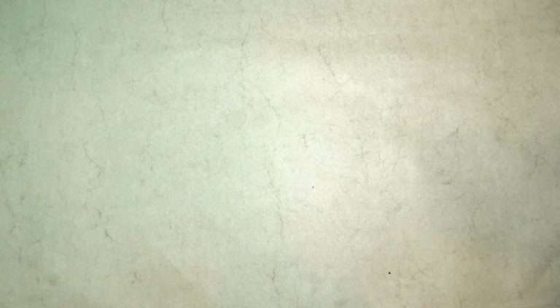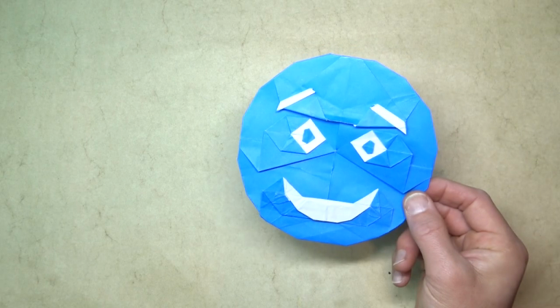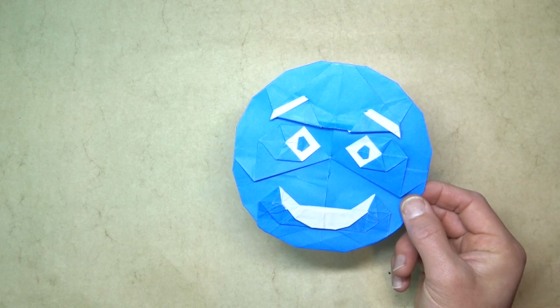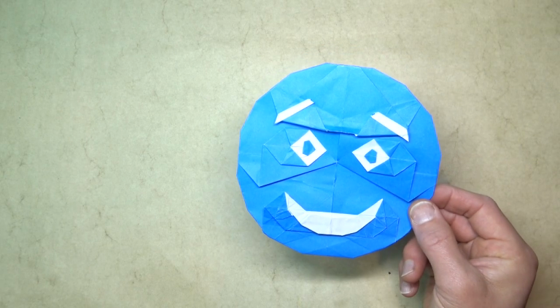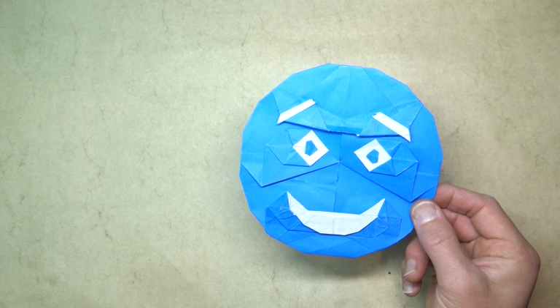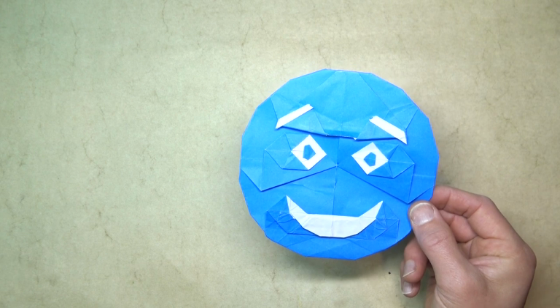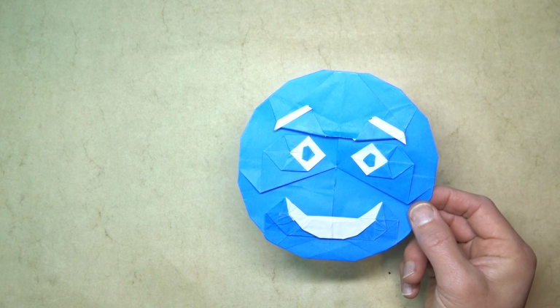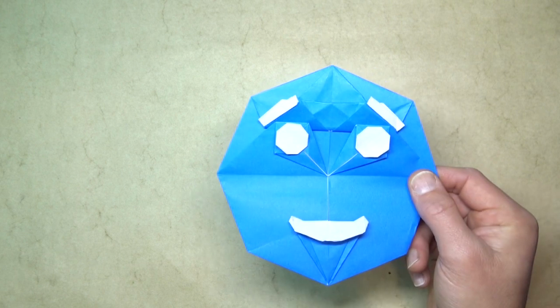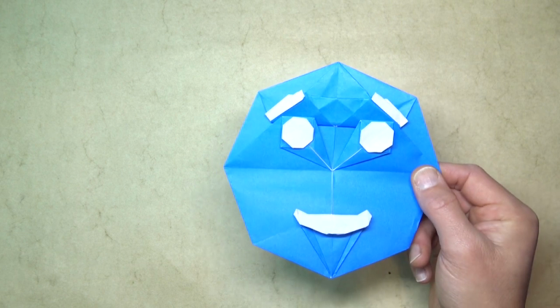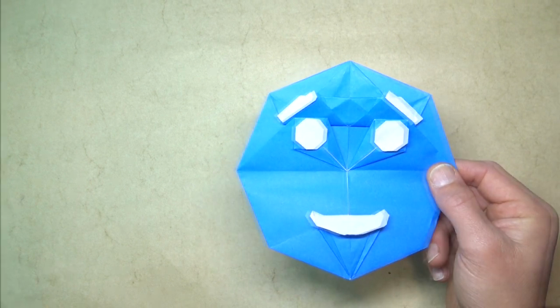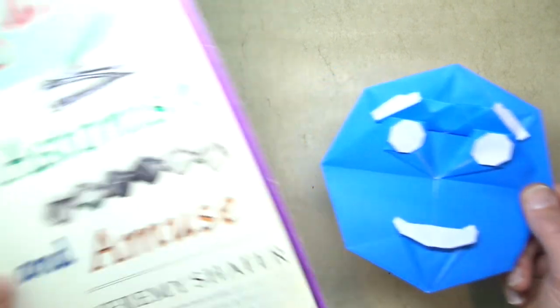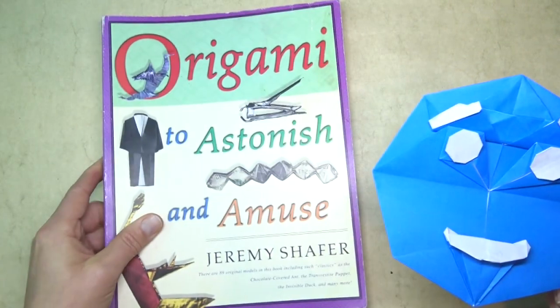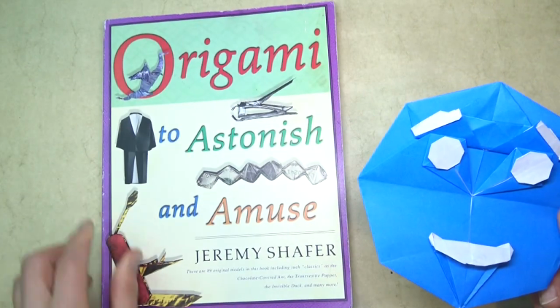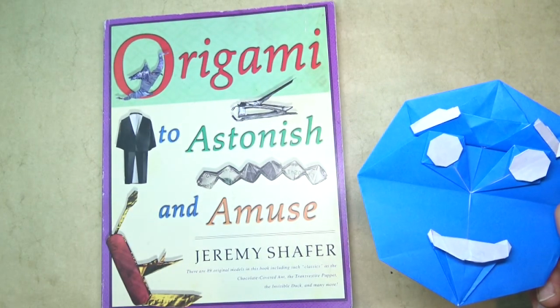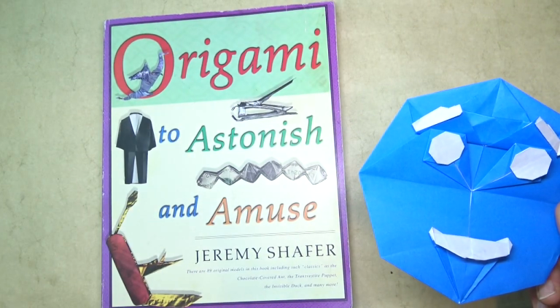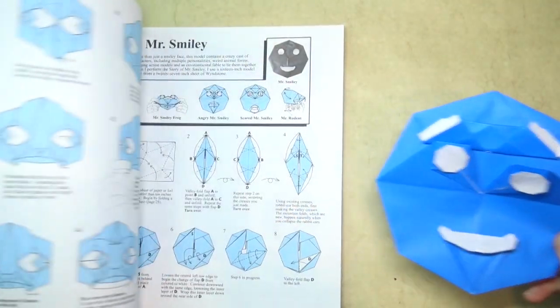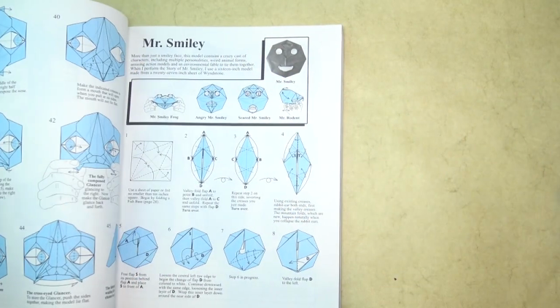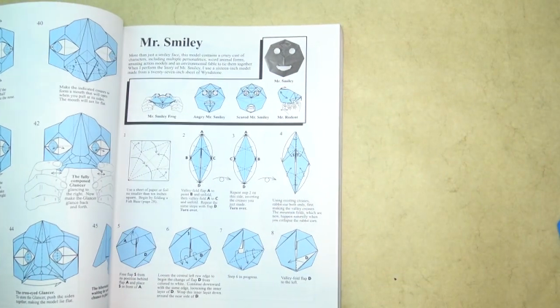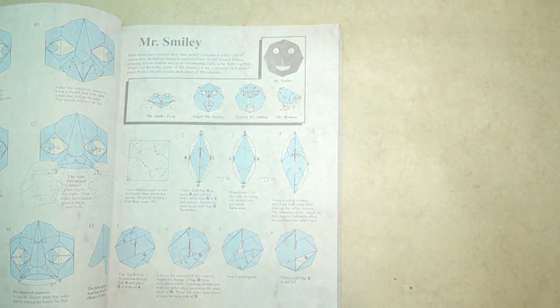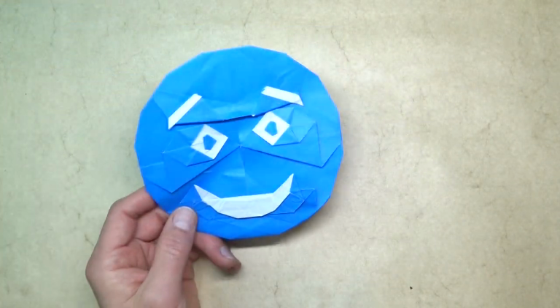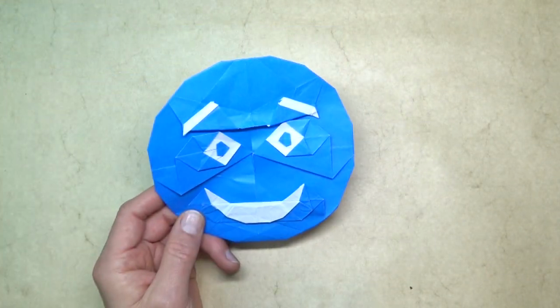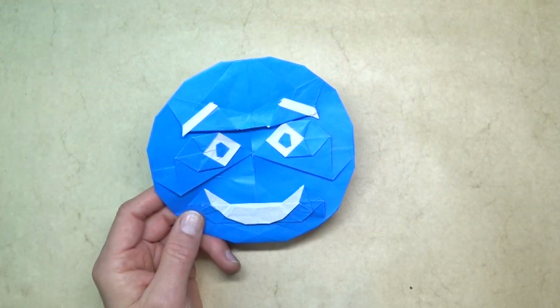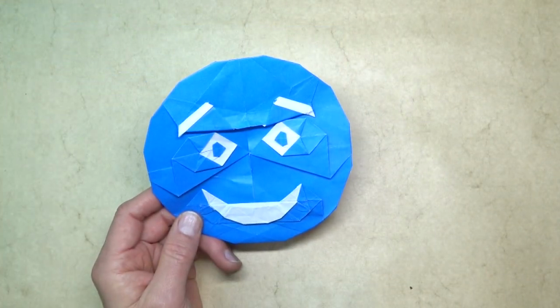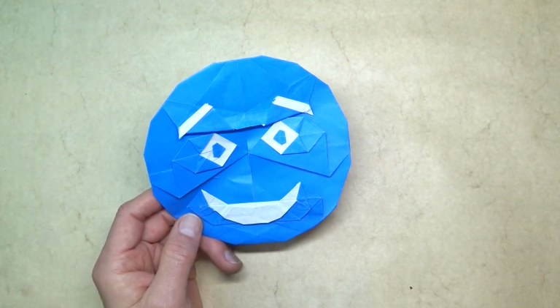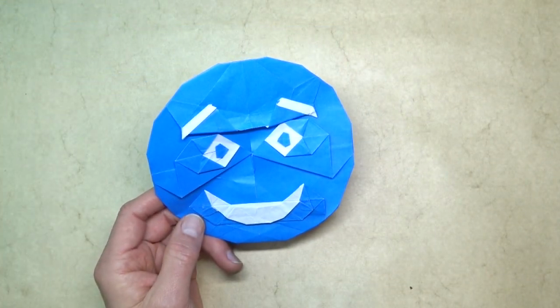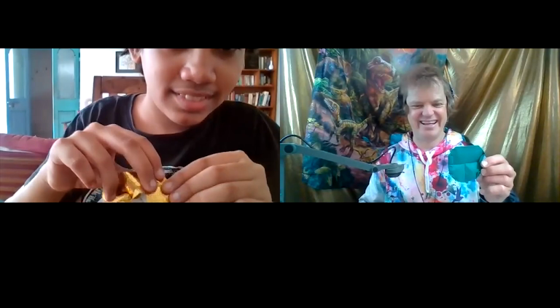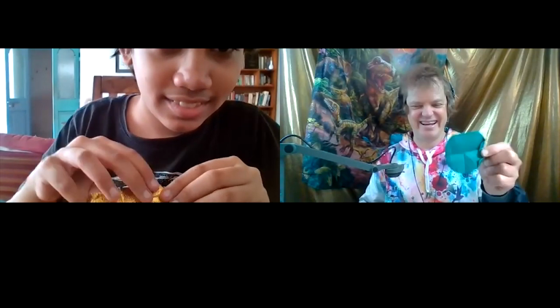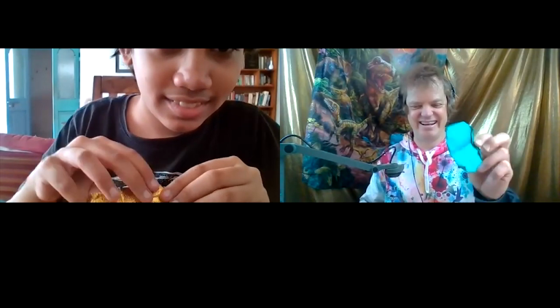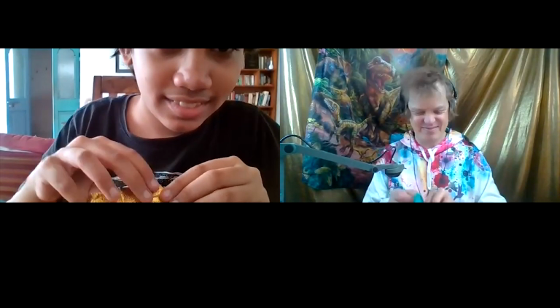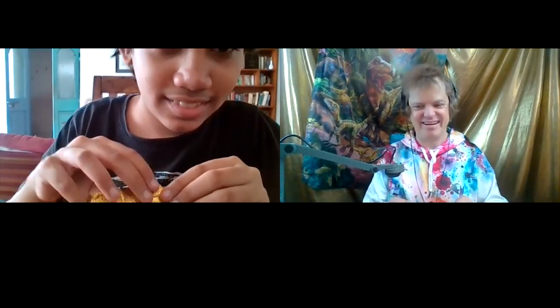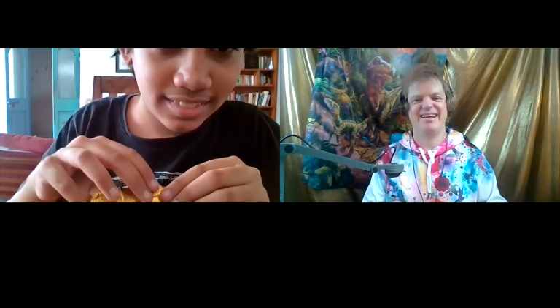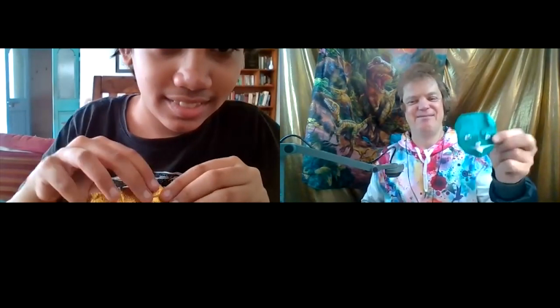This transforming emoji is a revised version of Mr. Smiley, which I published in my first book, Origami to Astonish and Amuse, on page 65. But my inspiration to revise Mr. Smiley came from my recent Zoom session with Raphael, where we designed a spinning dog face.